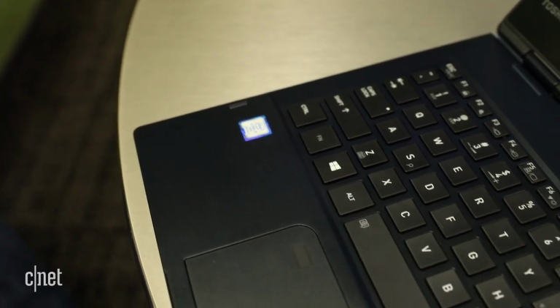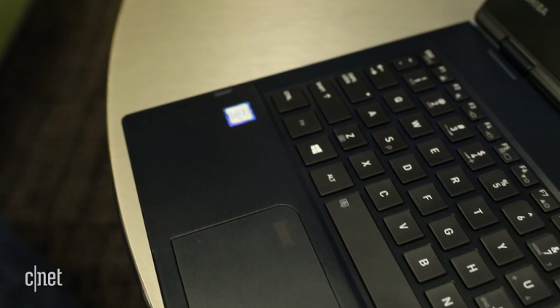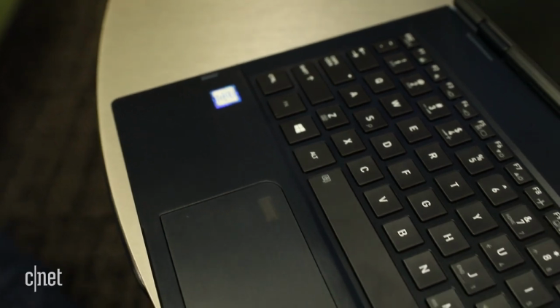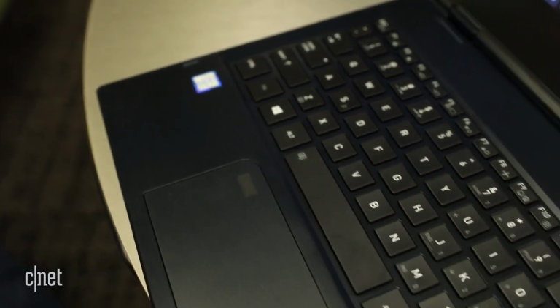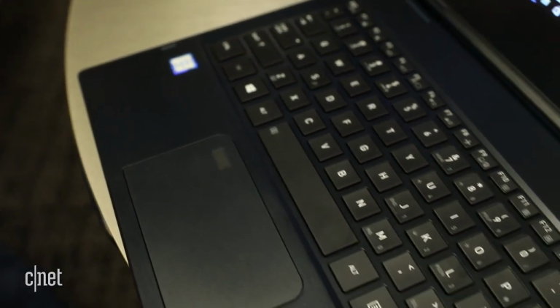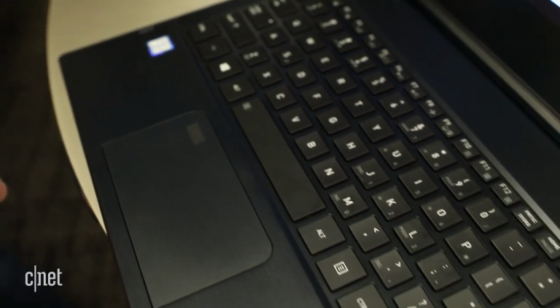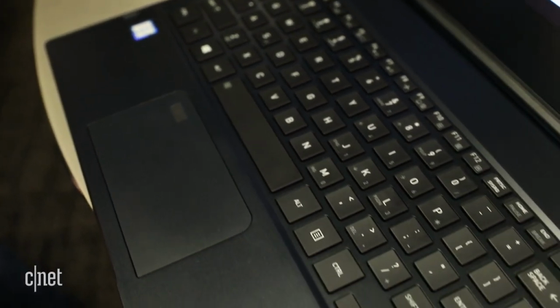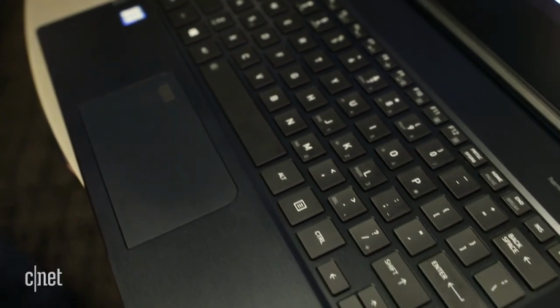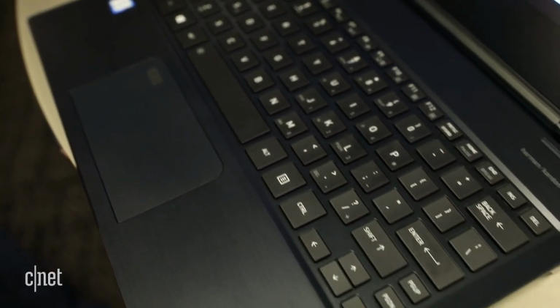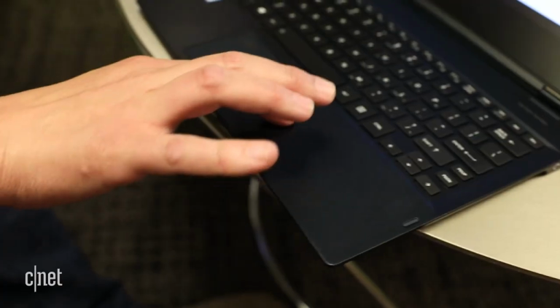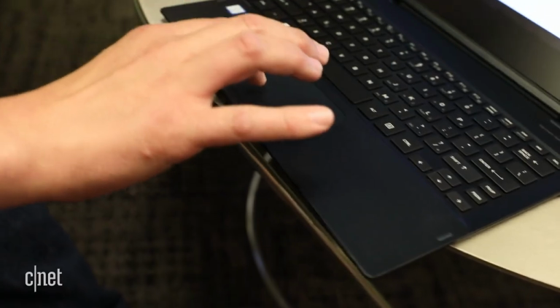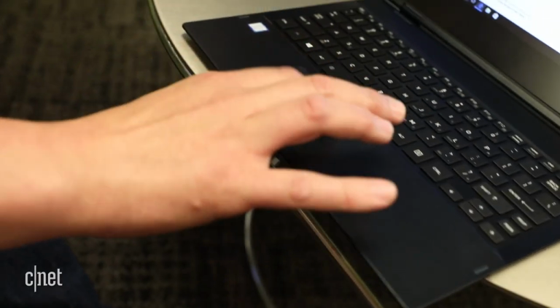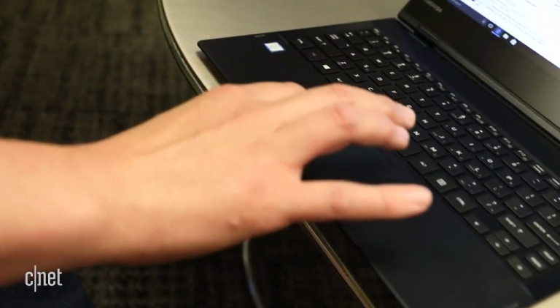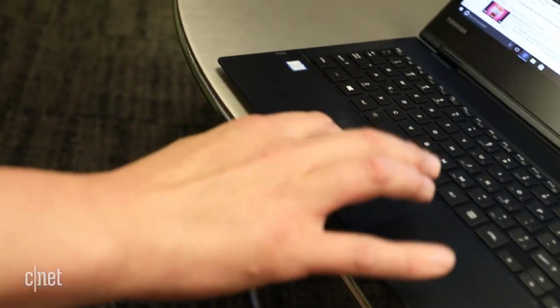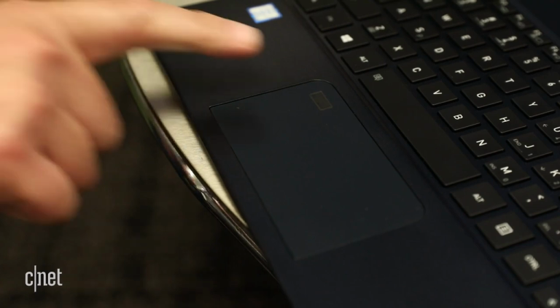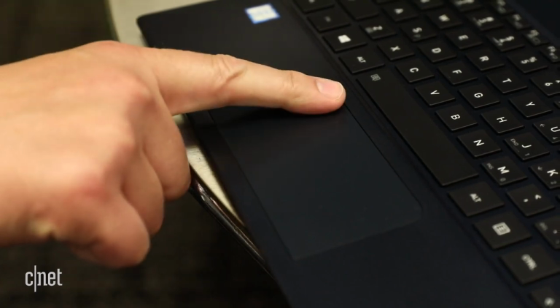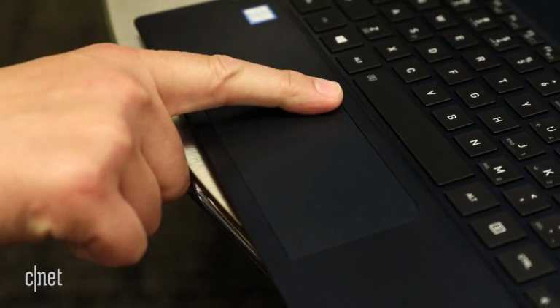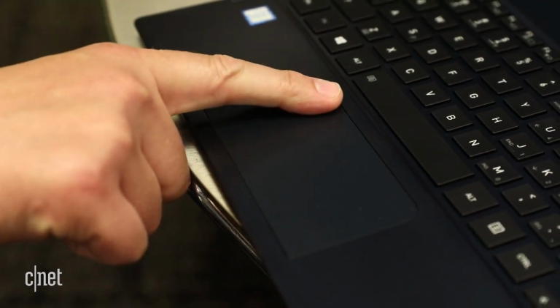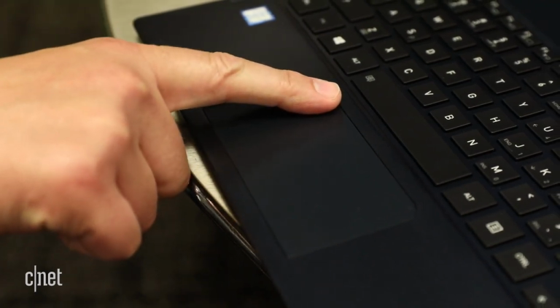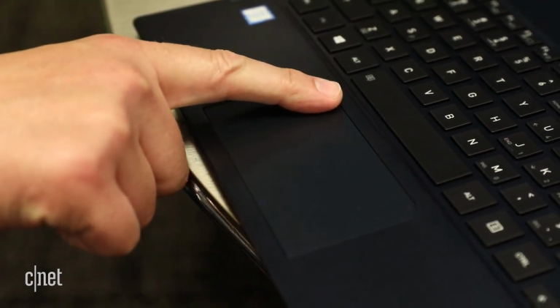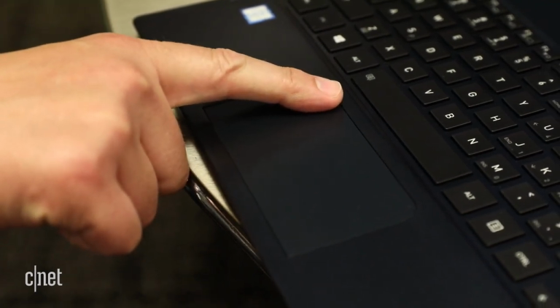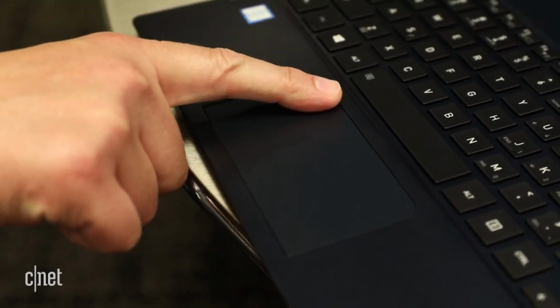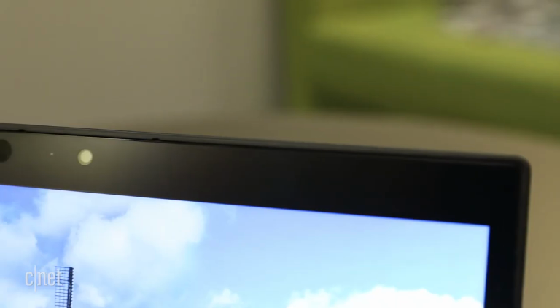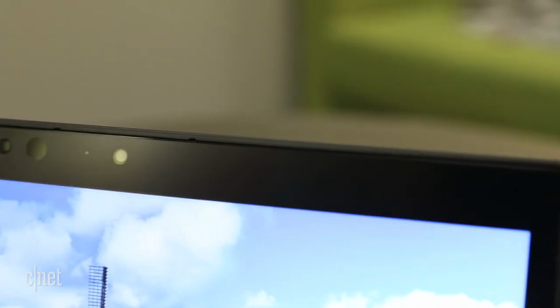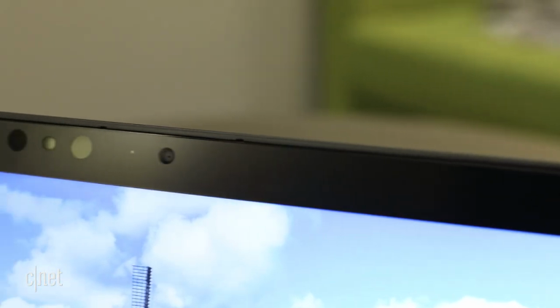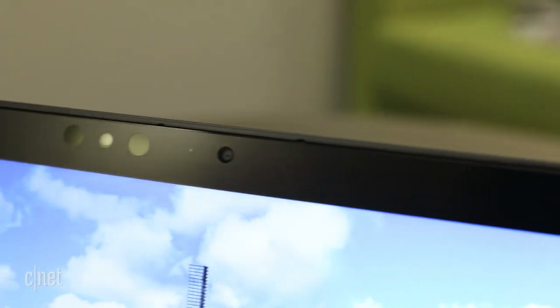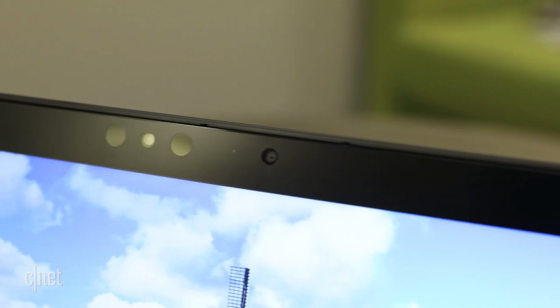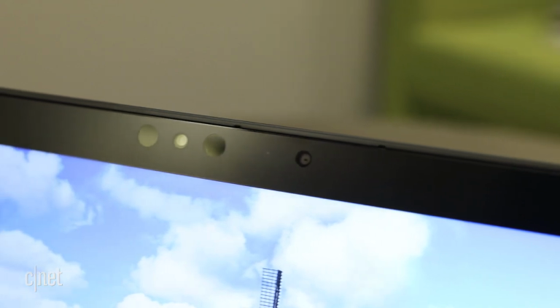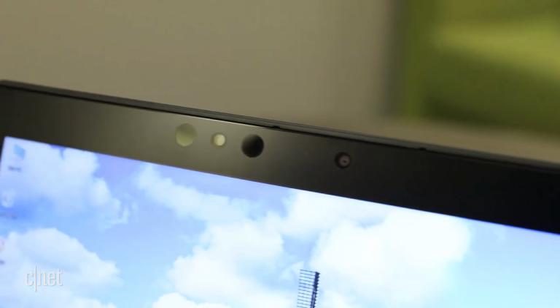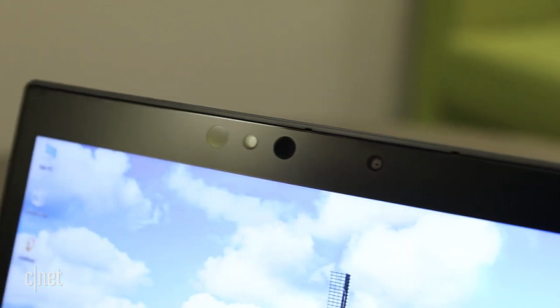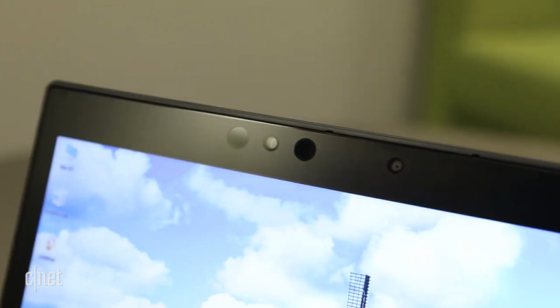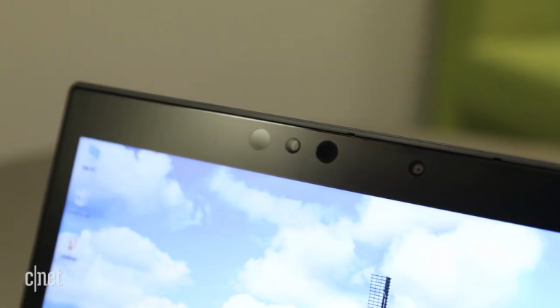The size does mean the keyboard feels a bit cramped and shallow, and the trackpad is small, but you do get a fingerprint reader built in. There's also an IR camera, so you can log in with your face or a finger using Windows Hello.